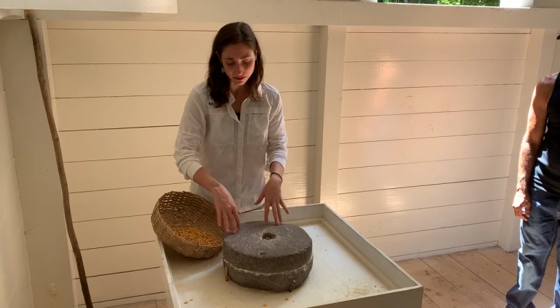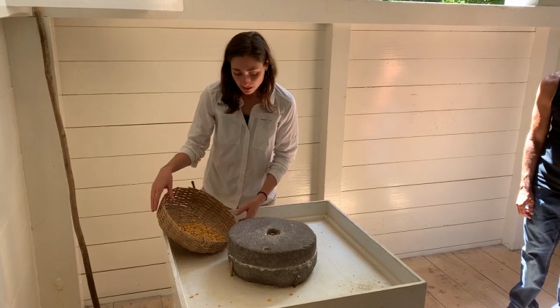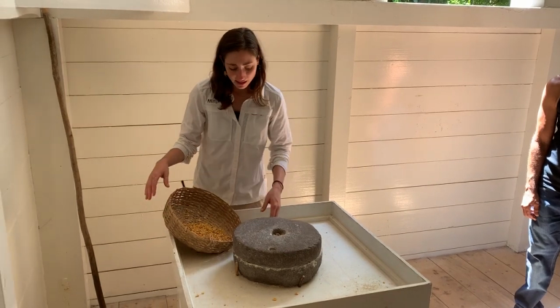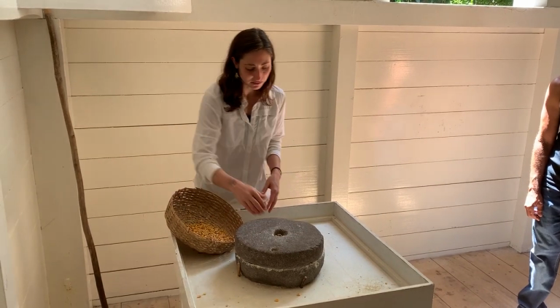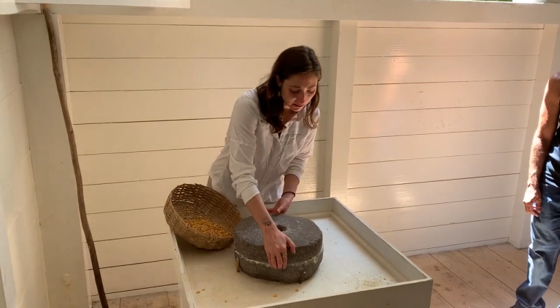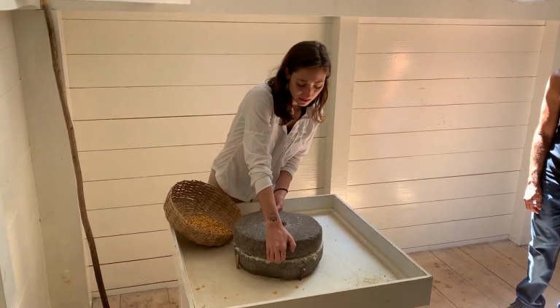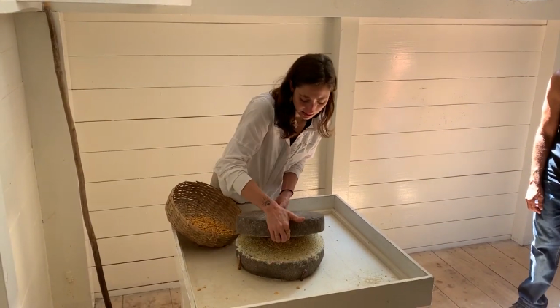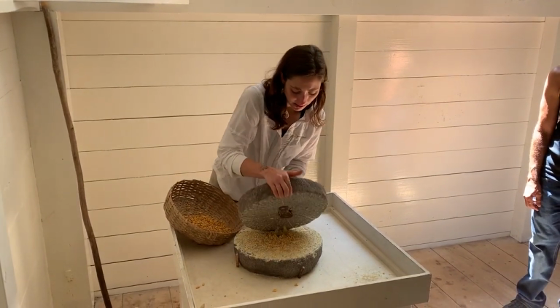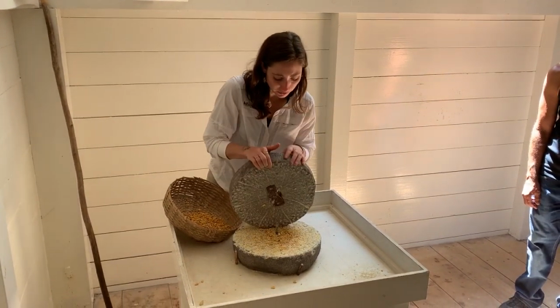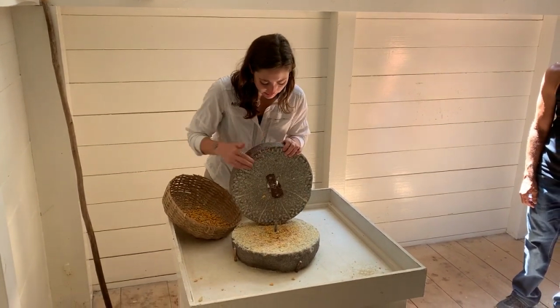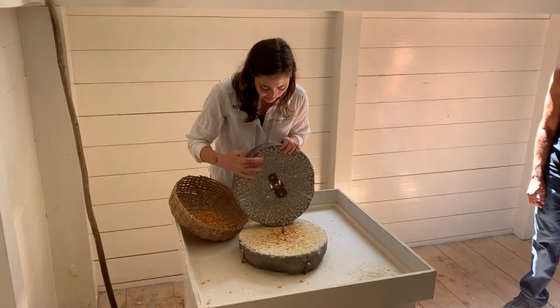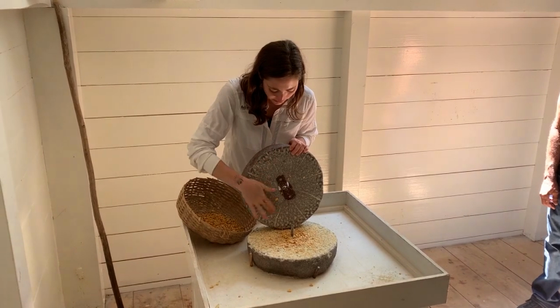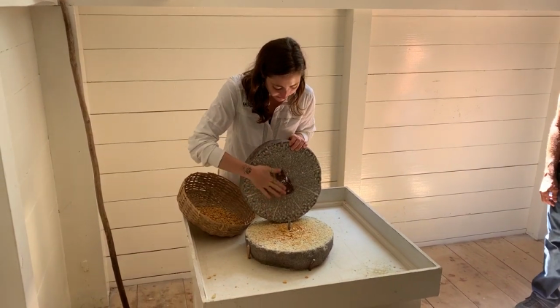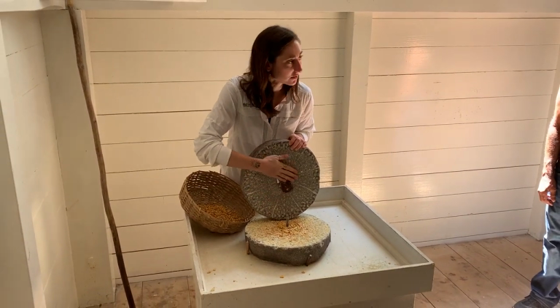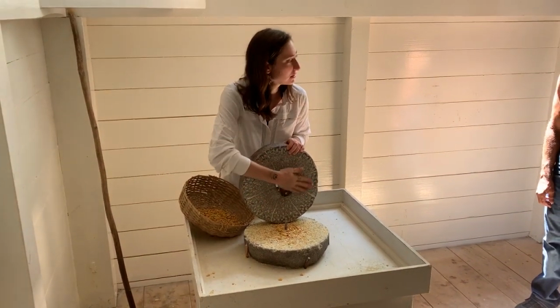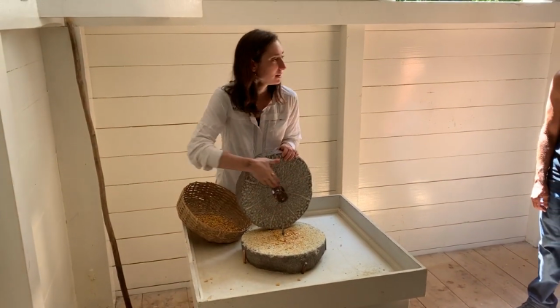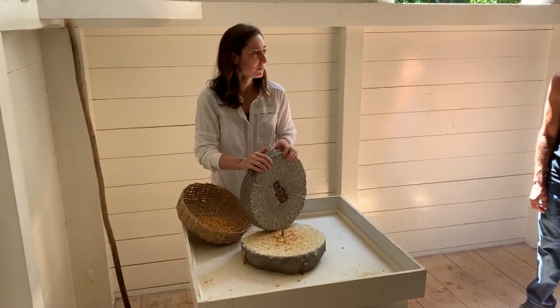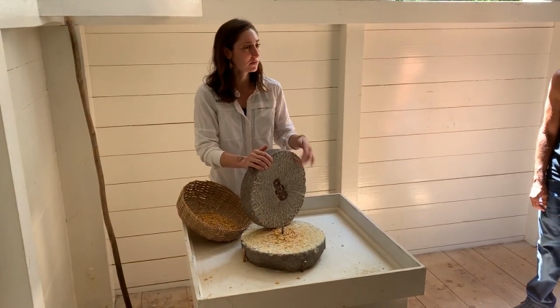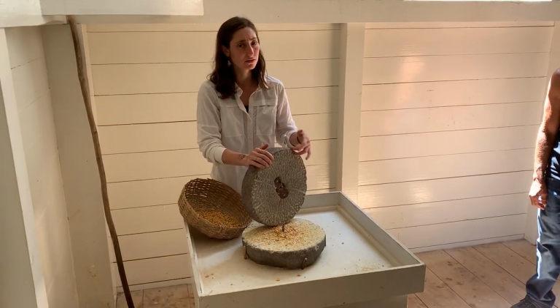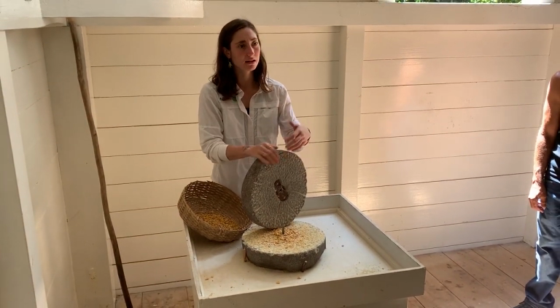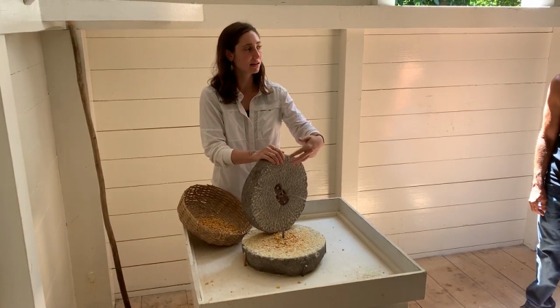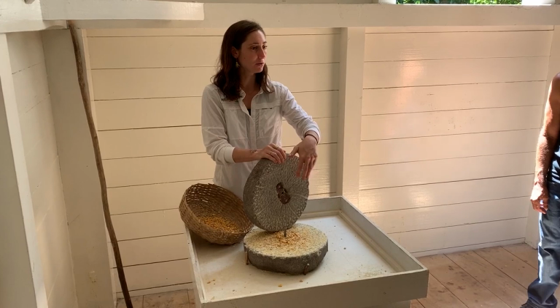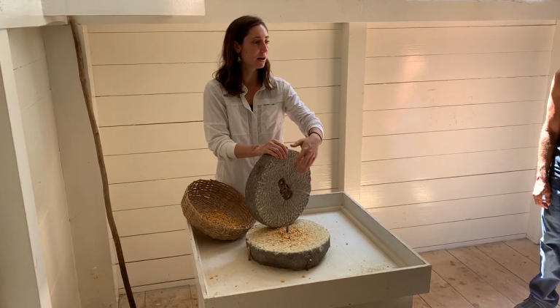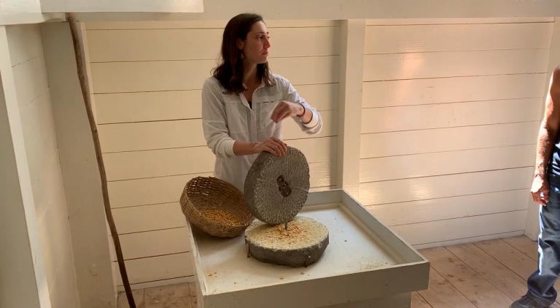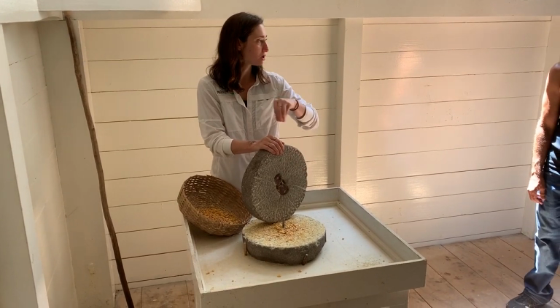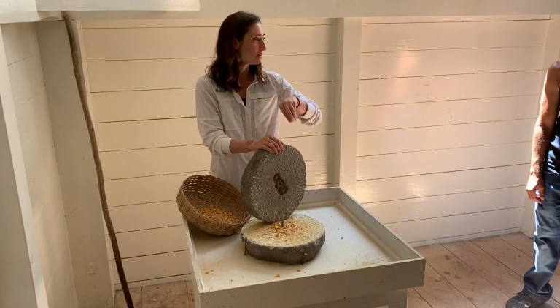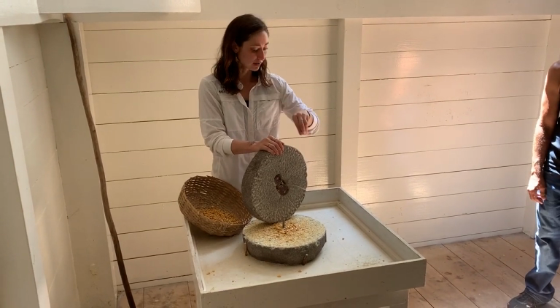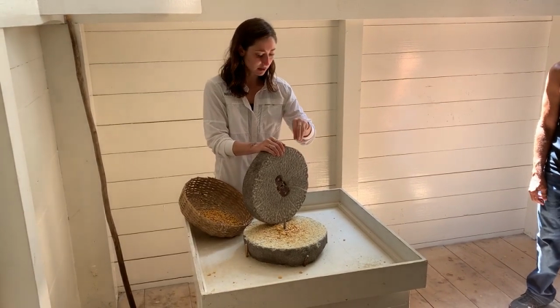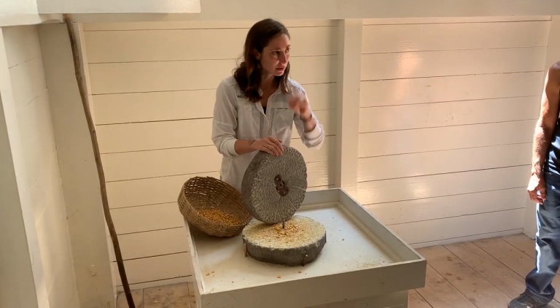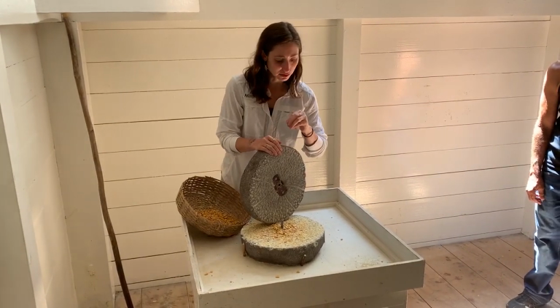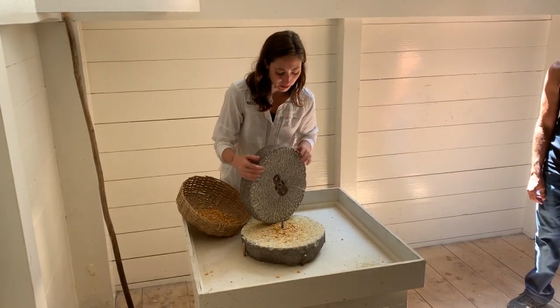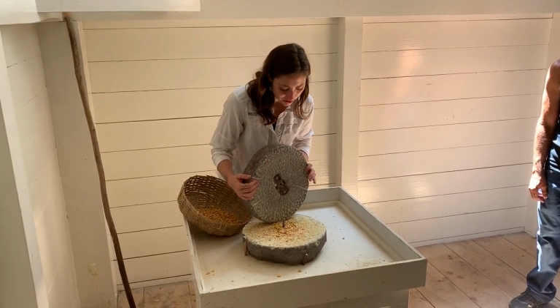I'm gonna lift this up so you can see how it looks. The faces have these carvings on them, and the idea of these carvings is so that anything that is stuck in the grain can have a little bit more friction, so that it can be milled a little bit more efficiently.